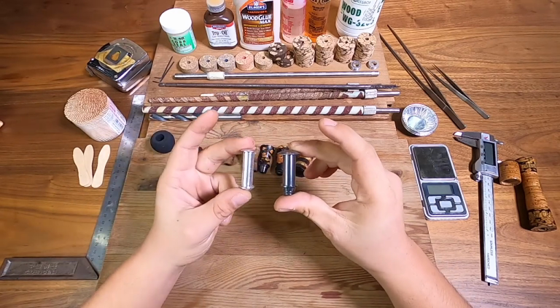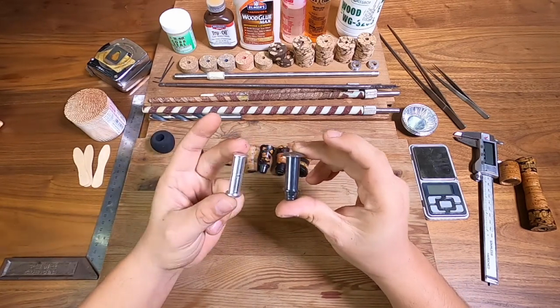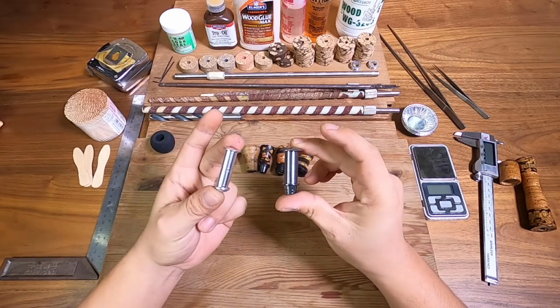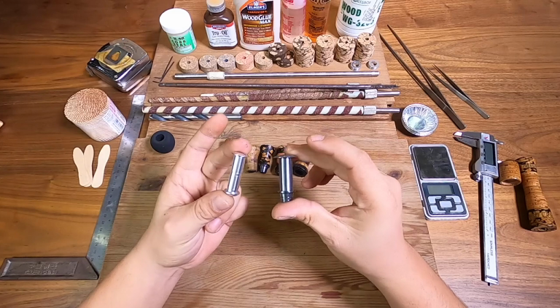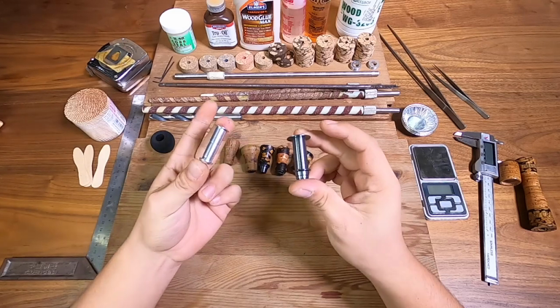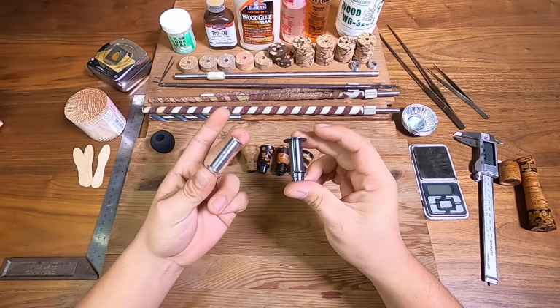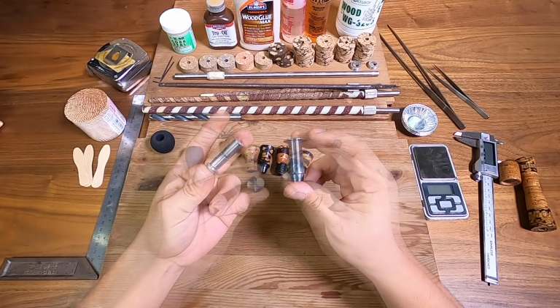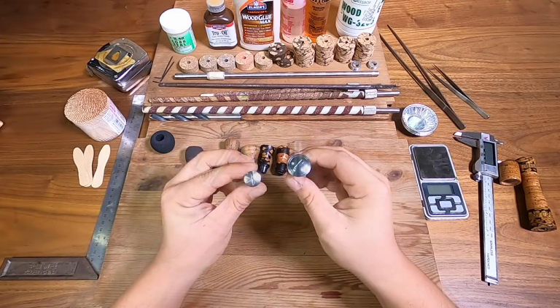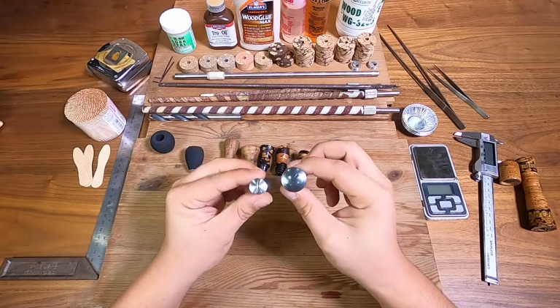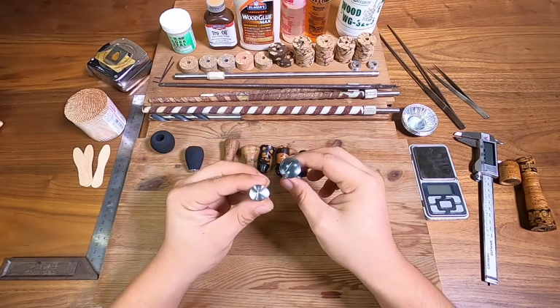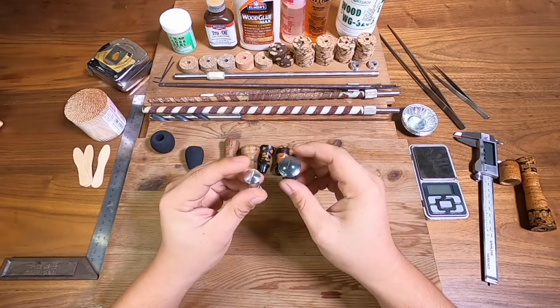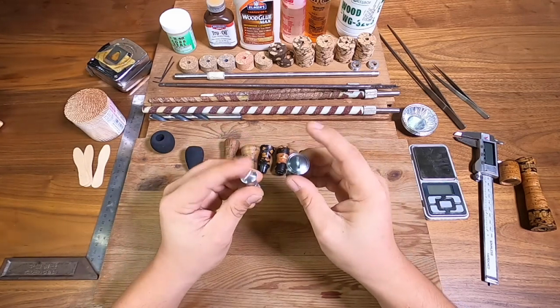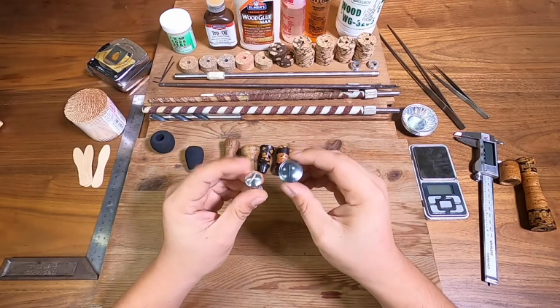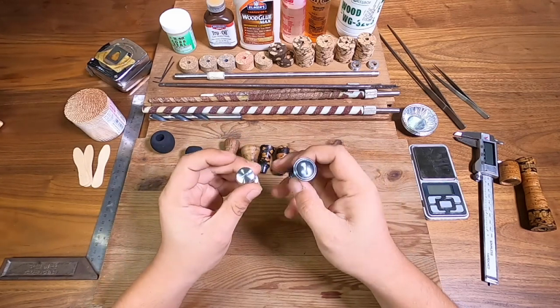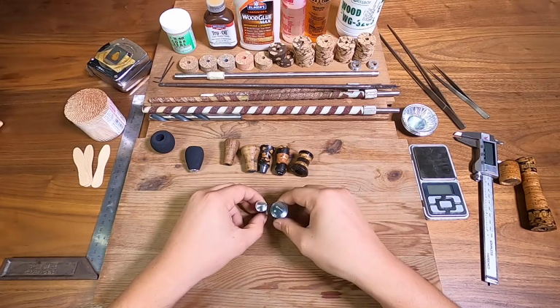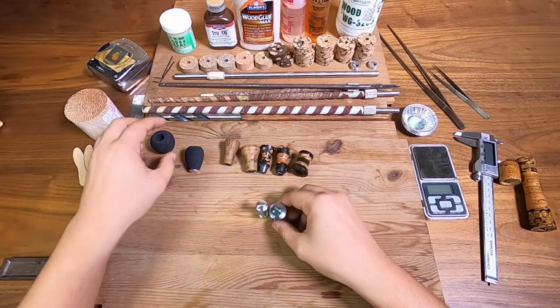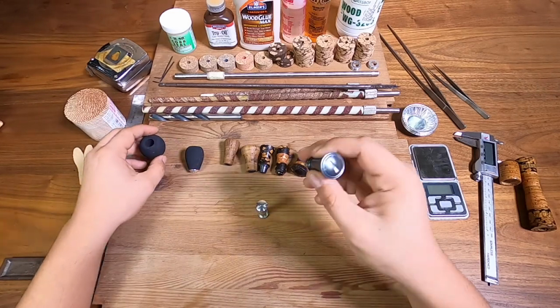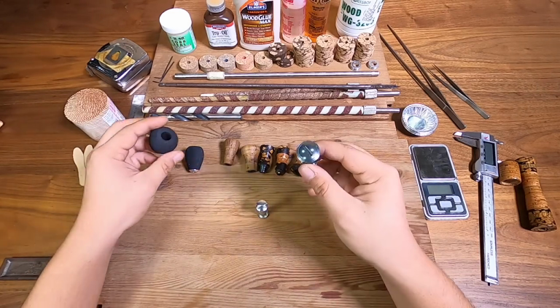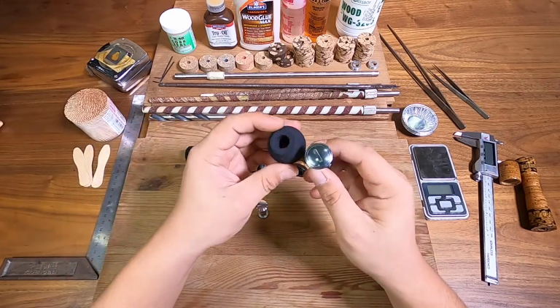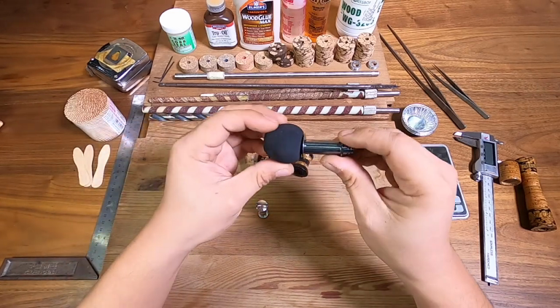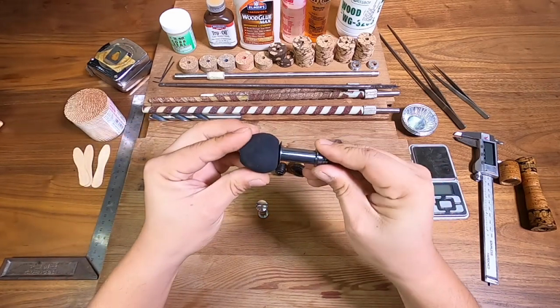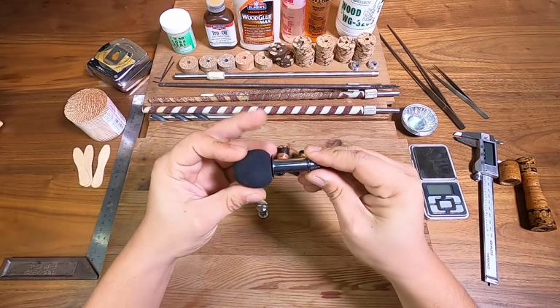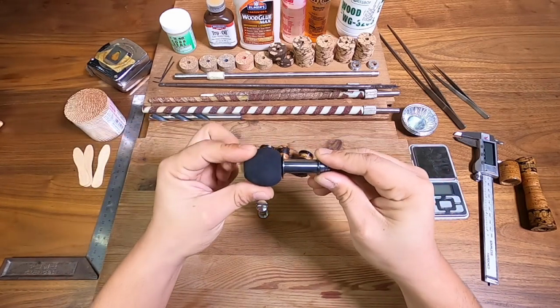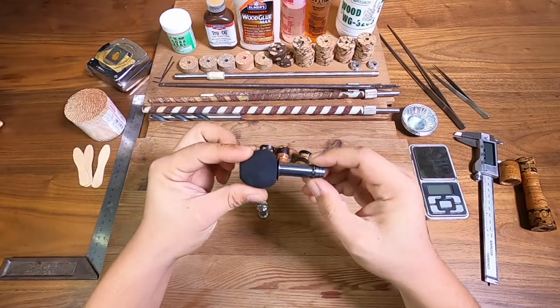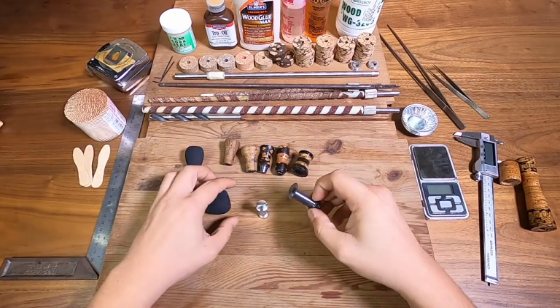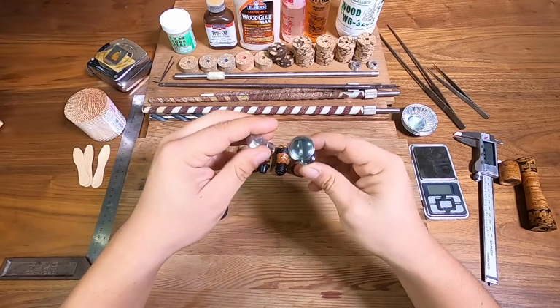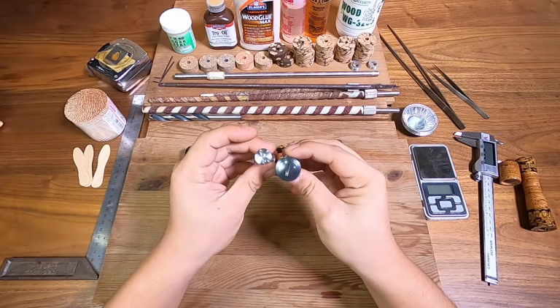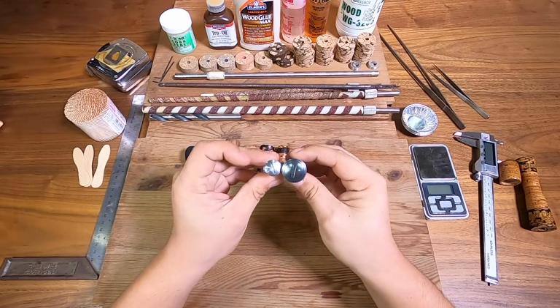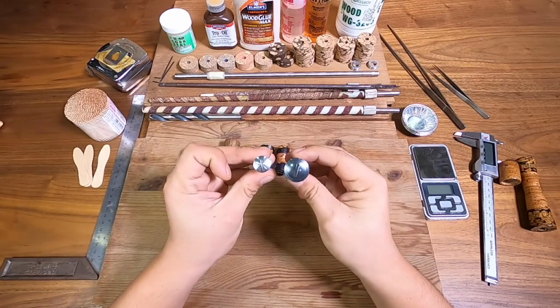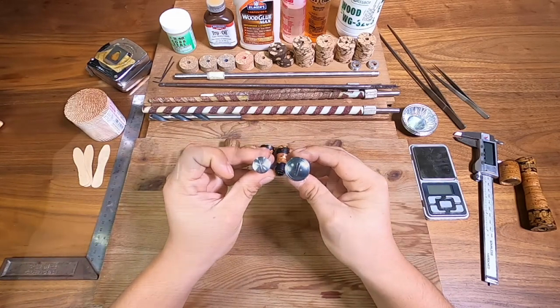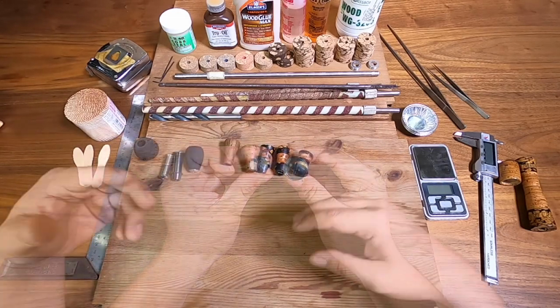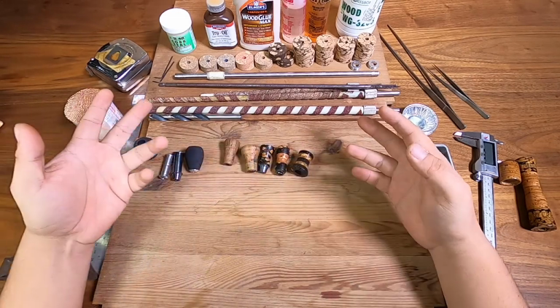So for the purpose of today's video we're actually going to make two of these. If you notice, they actually have different diameters for the knob caps — this one will always have a larger diameter knob compared to one with a smaller knob cap such as this one.